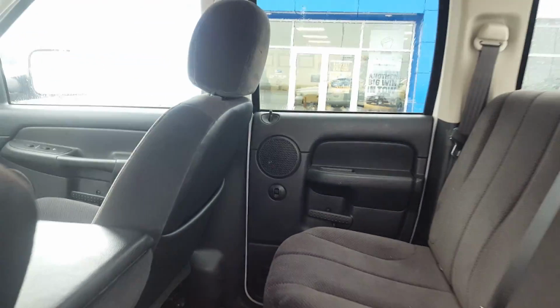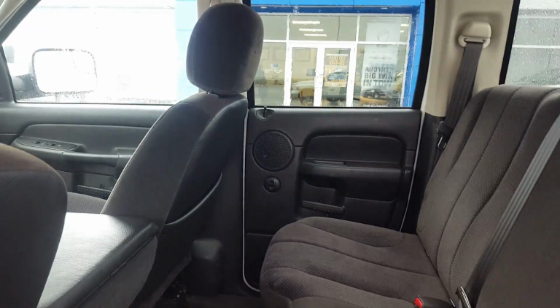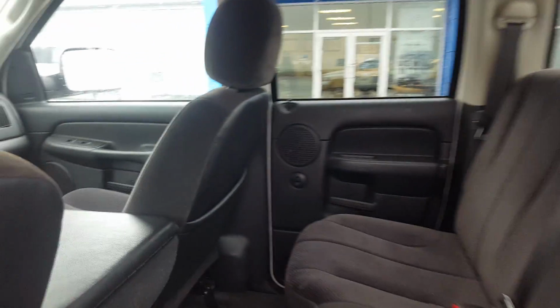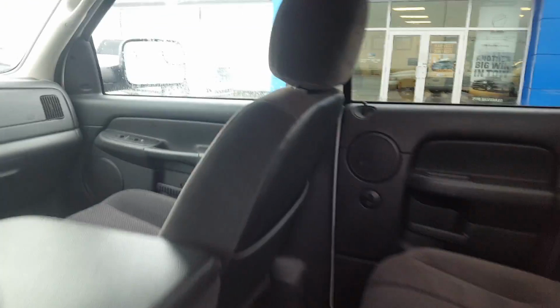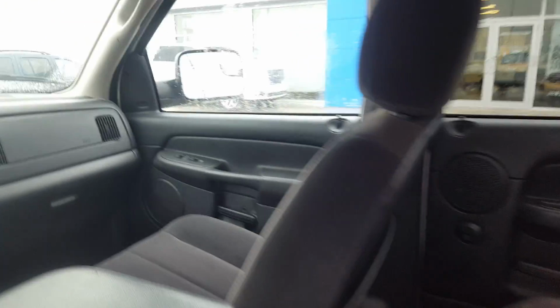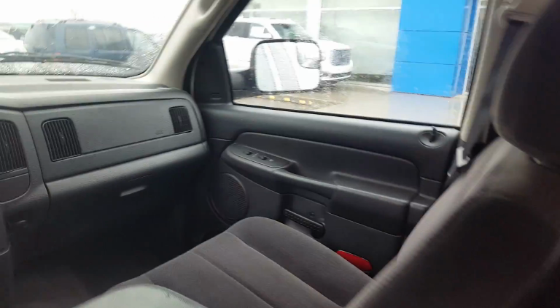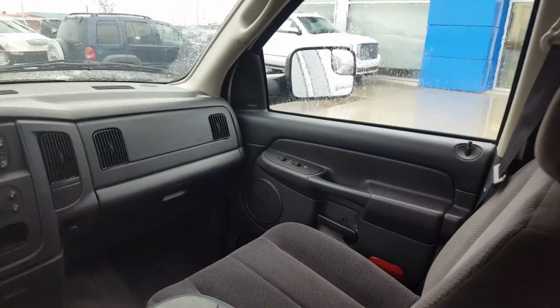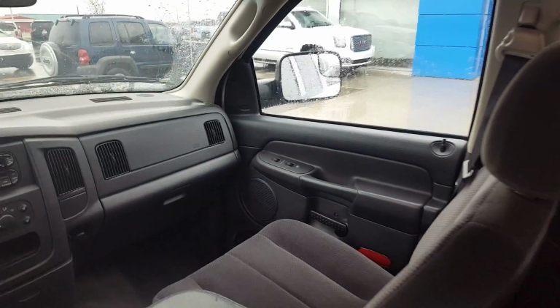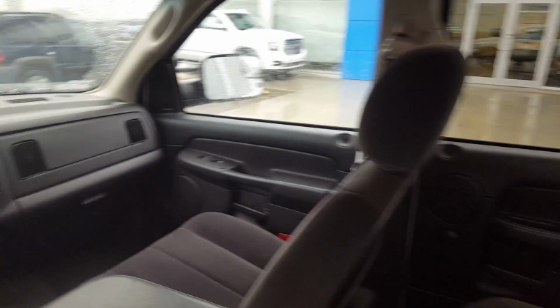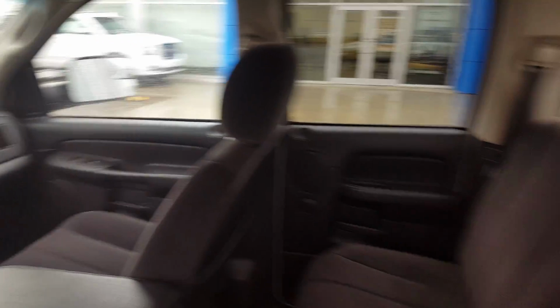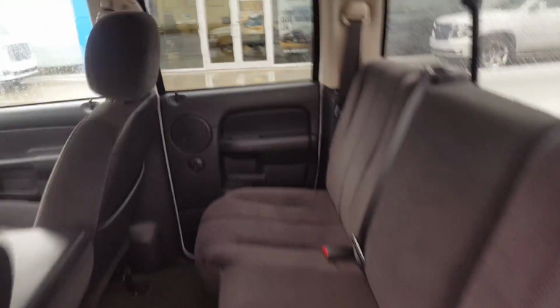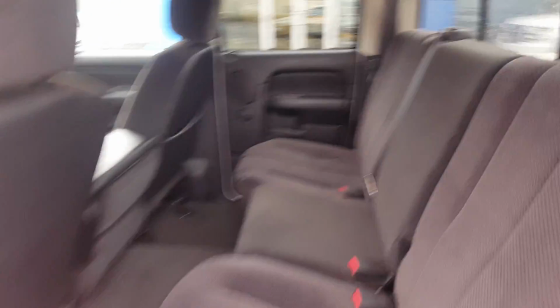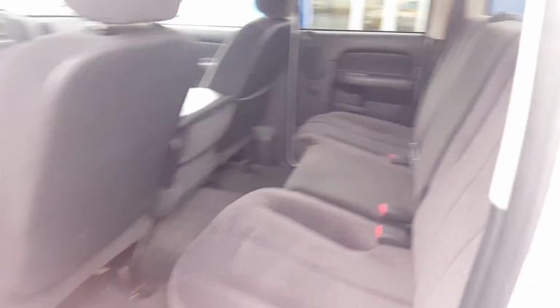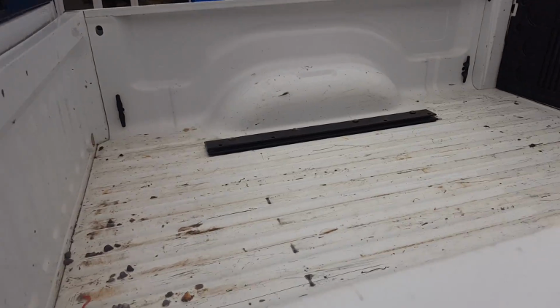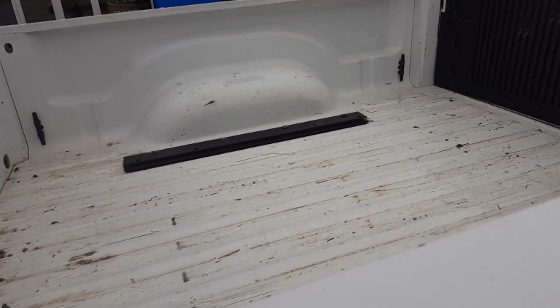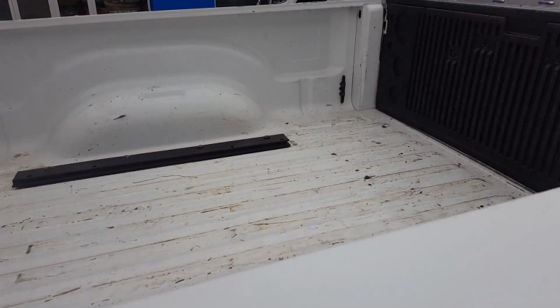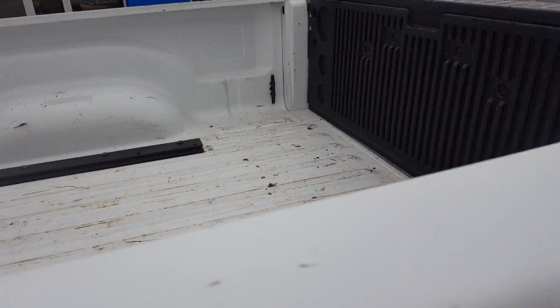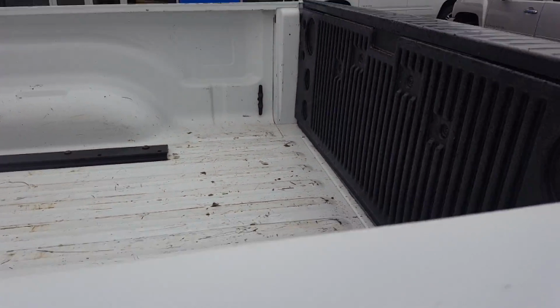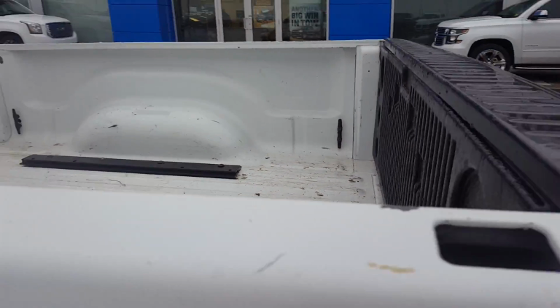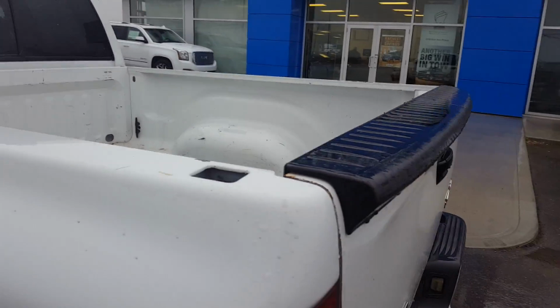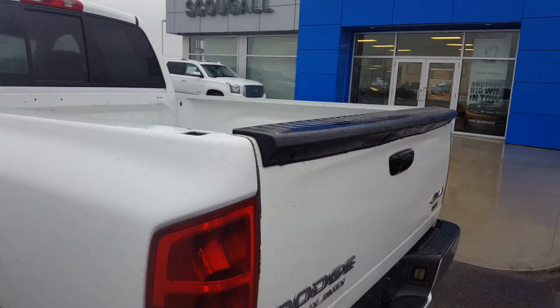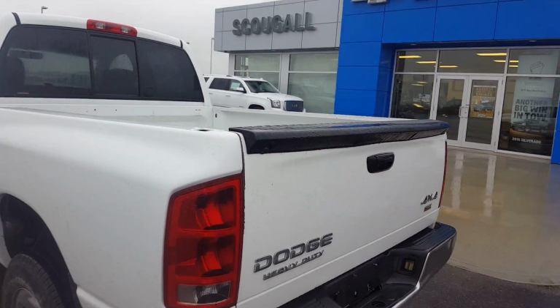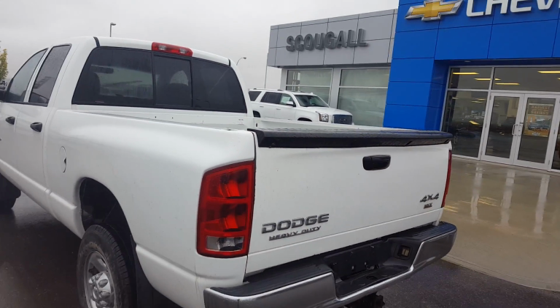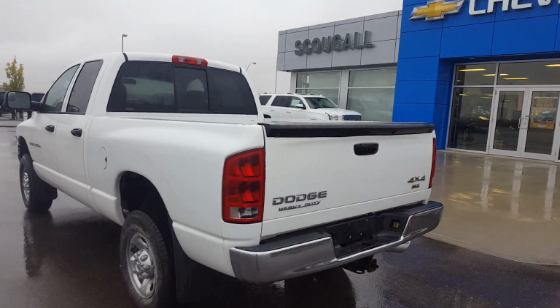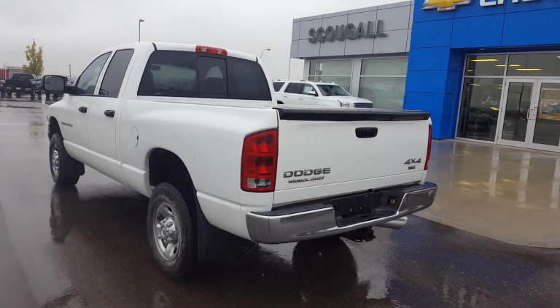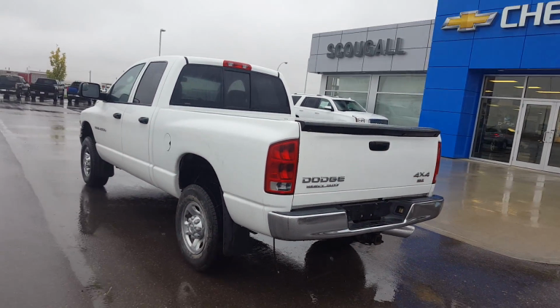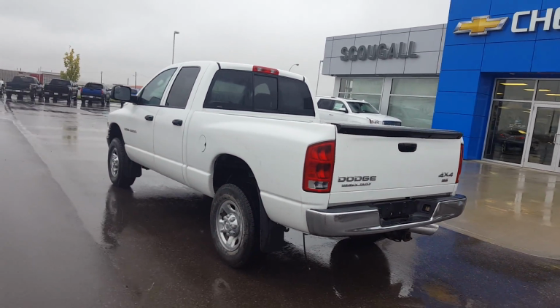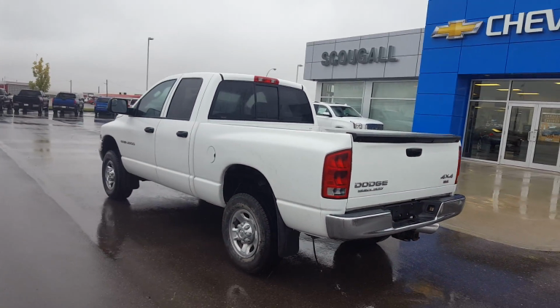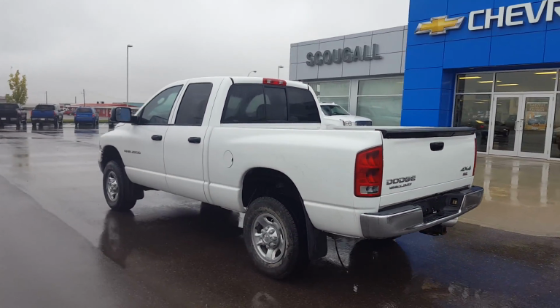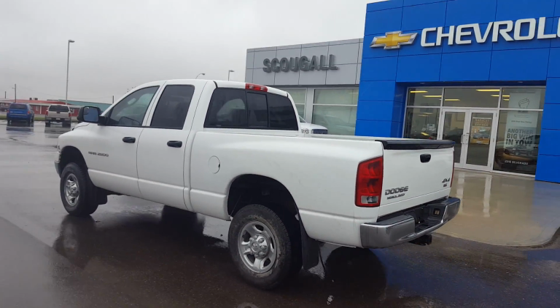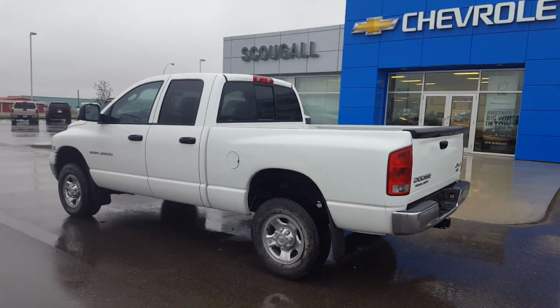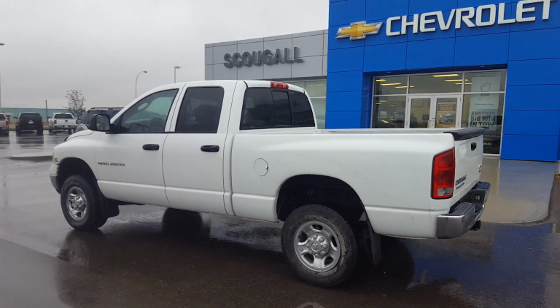This truck has been meticulously maintained. Looking in the bed of the truck, this great looking Dodge Ram SLT is listed on our website for only $21,900.